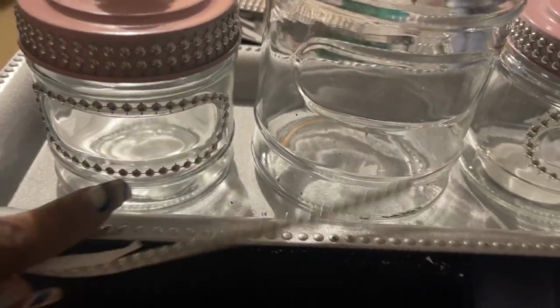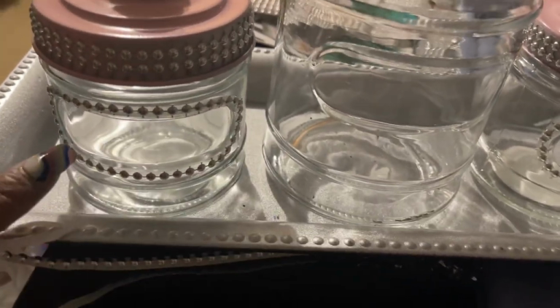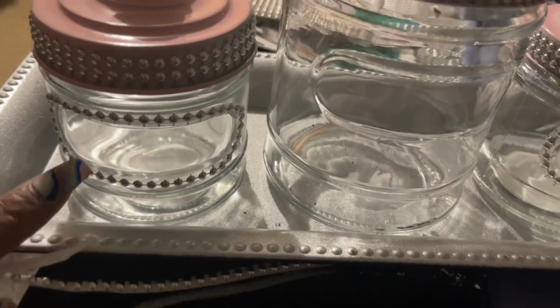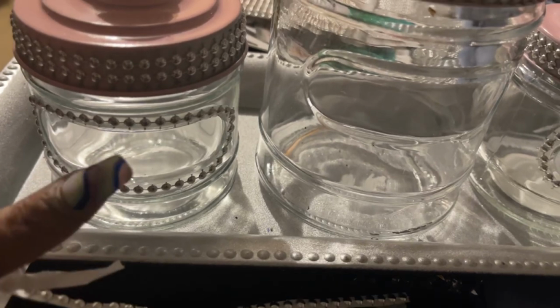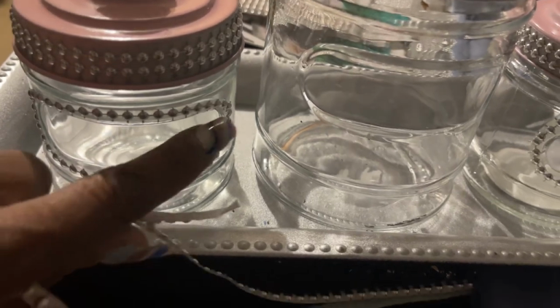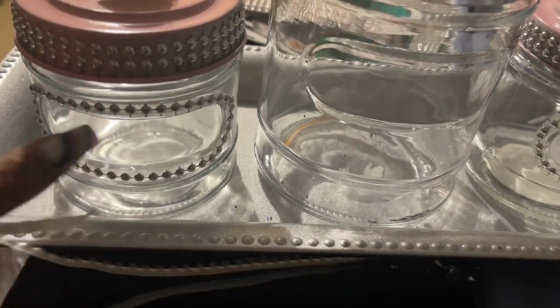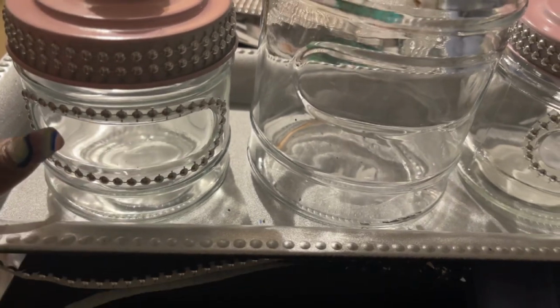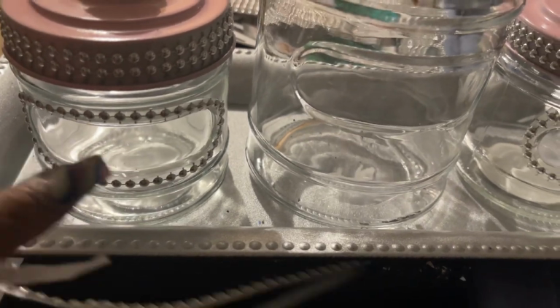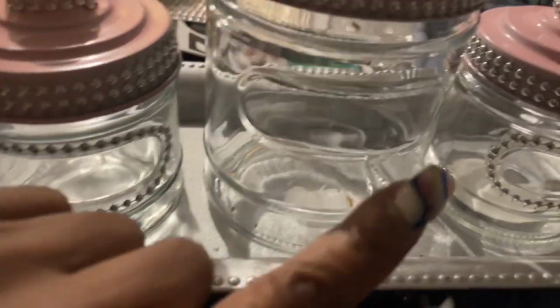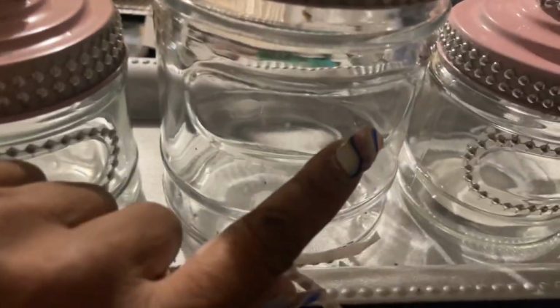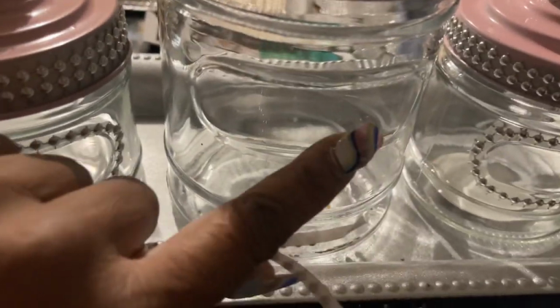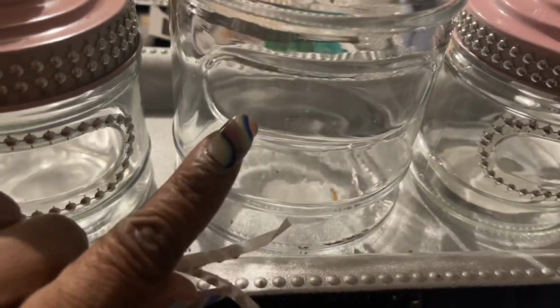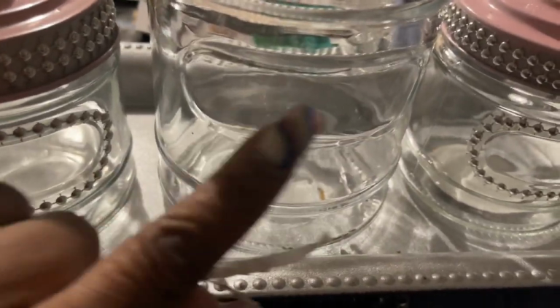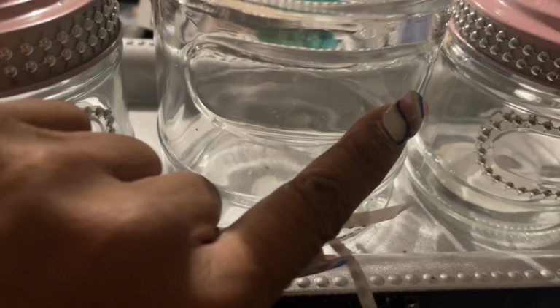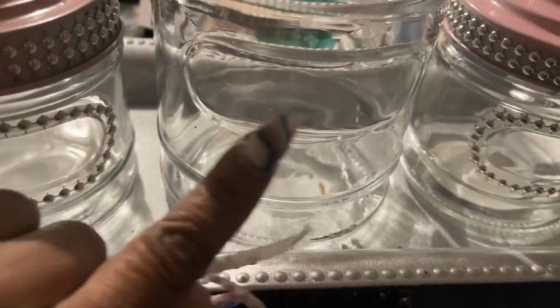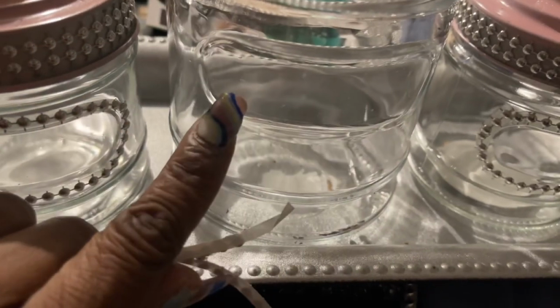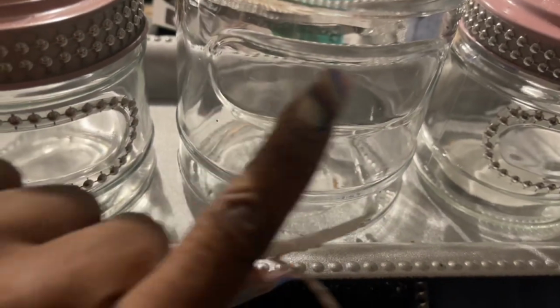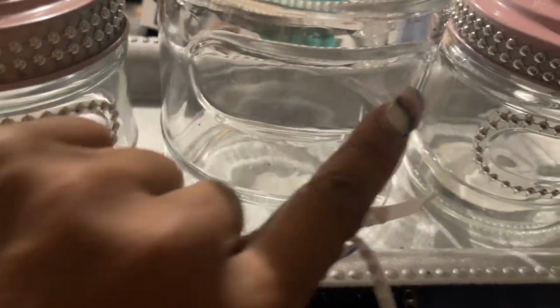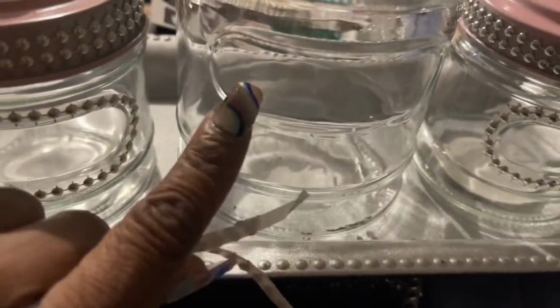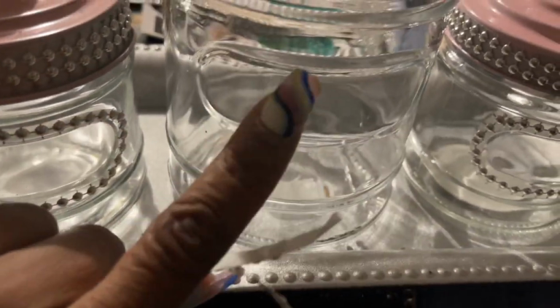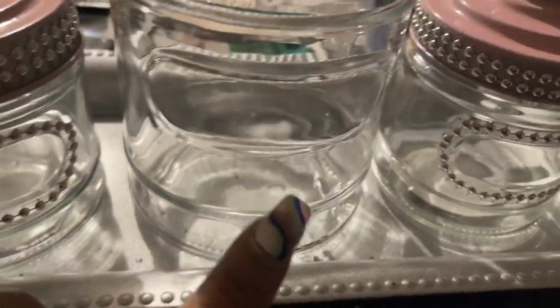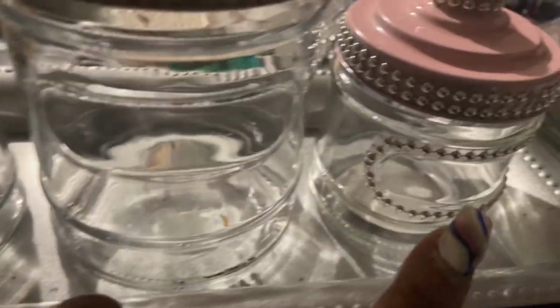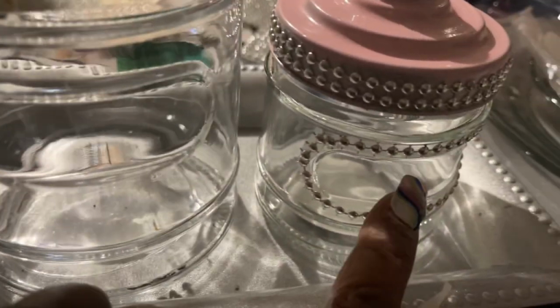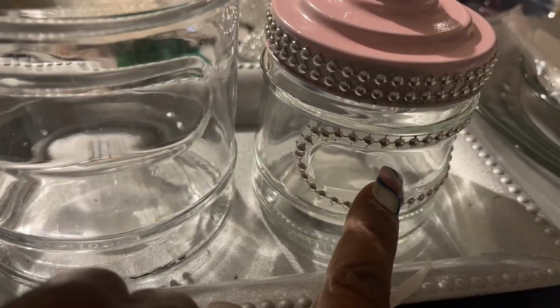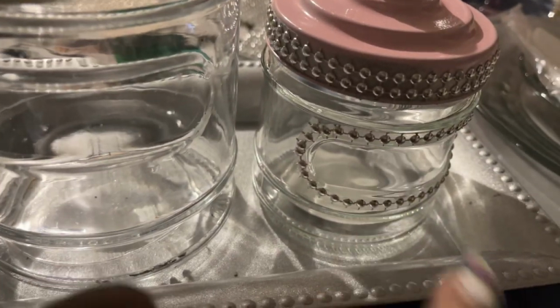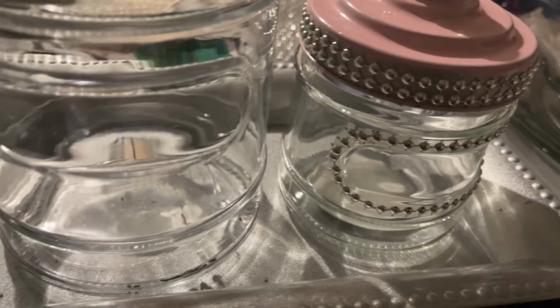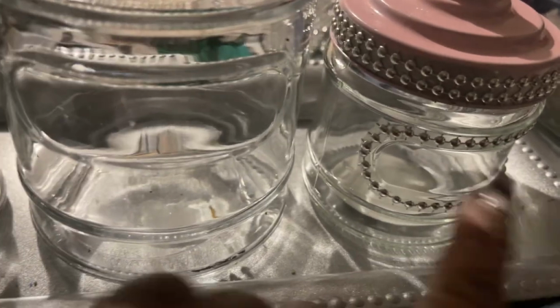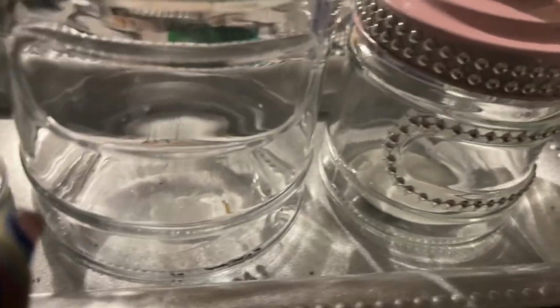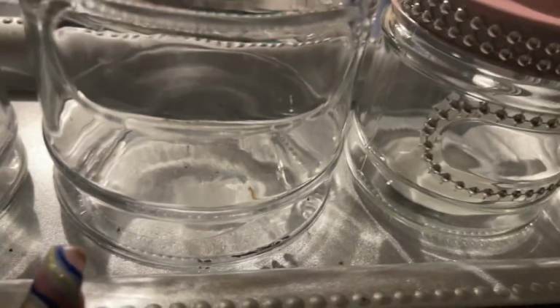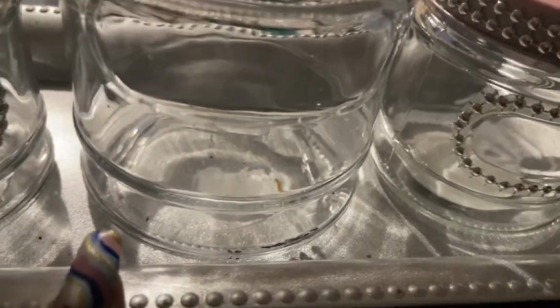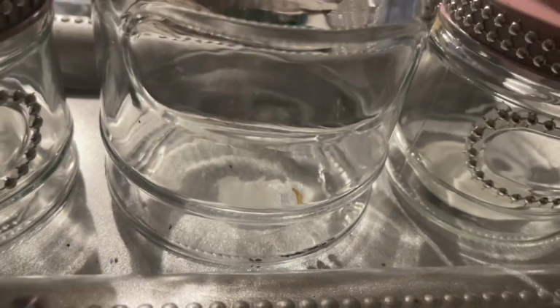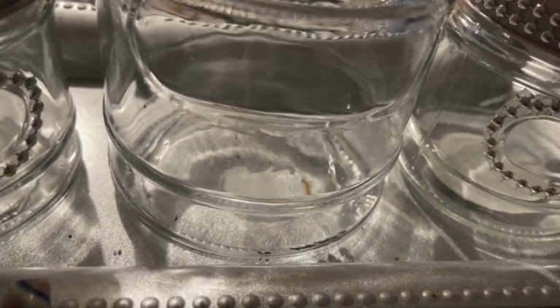See how I added the bling around? I'm going to get my Cricut and put some words on here. I'm not sure what I'm going to fill these jars with, but whatever I fill them with, that's what word I'll add with my permanent vinyl using my Cricut. So once I decide what I'm going to put in here, then I'll be all set.